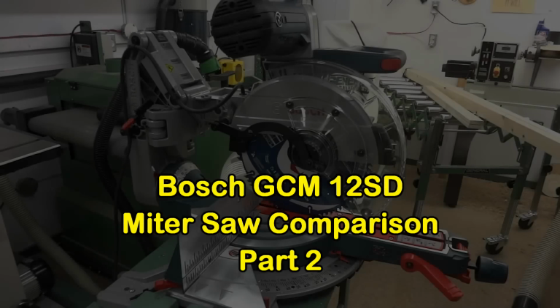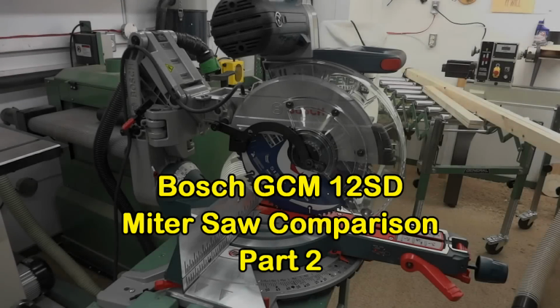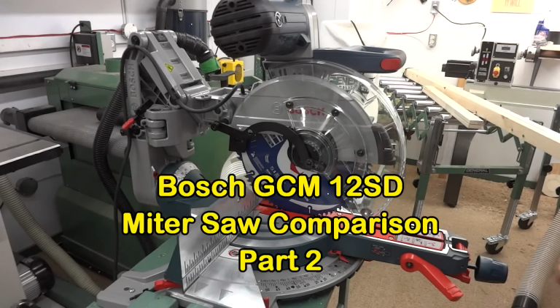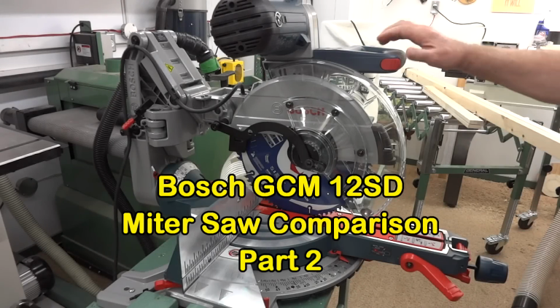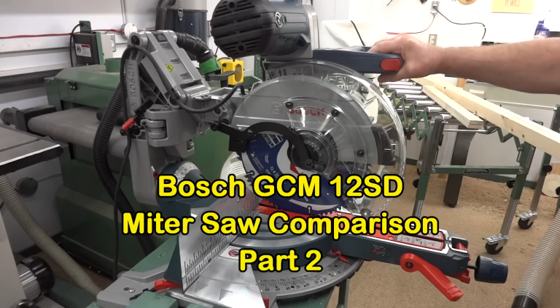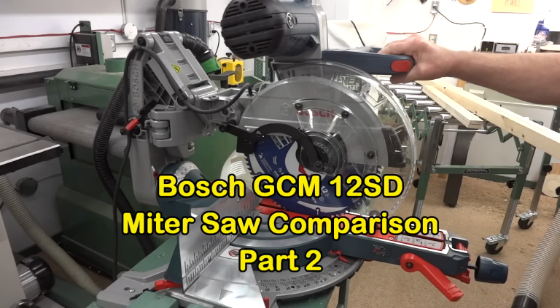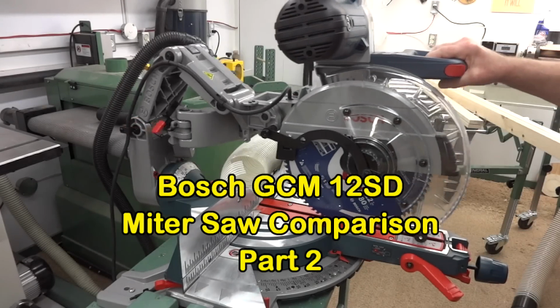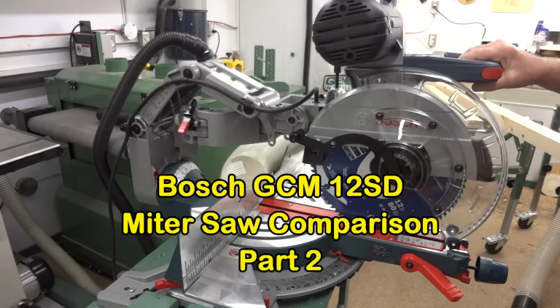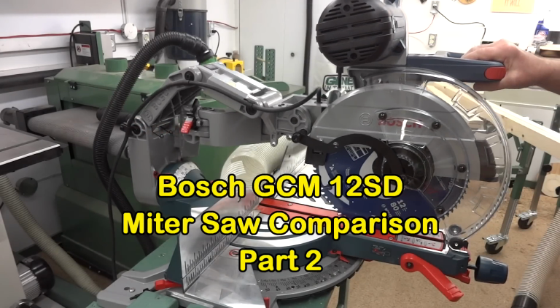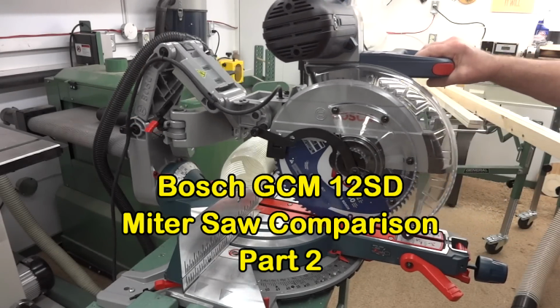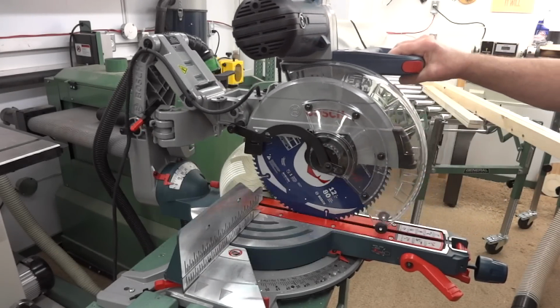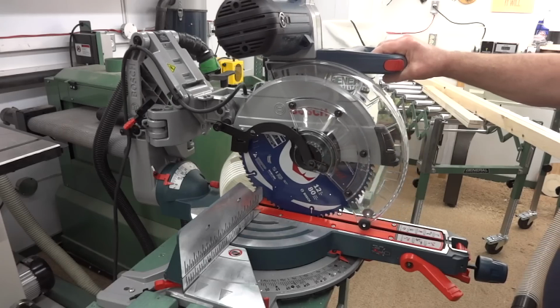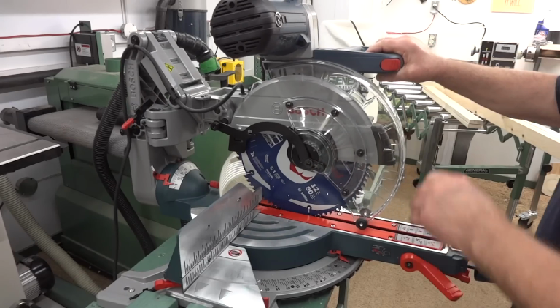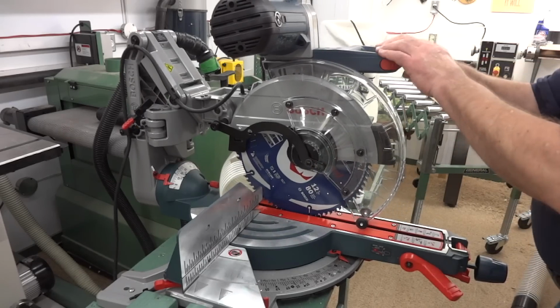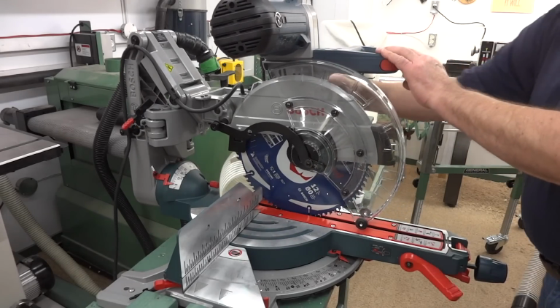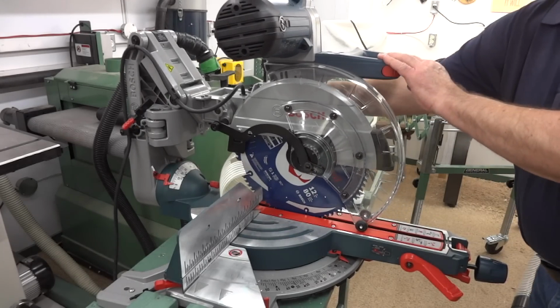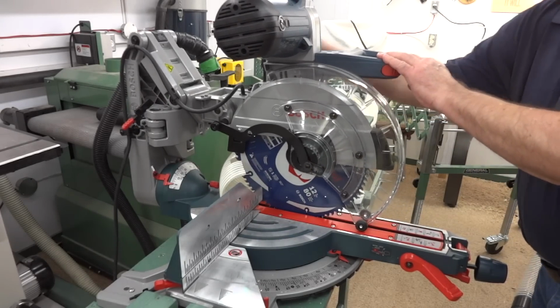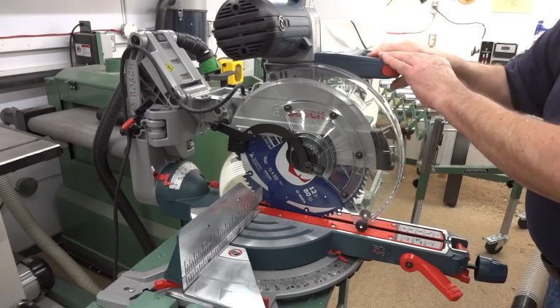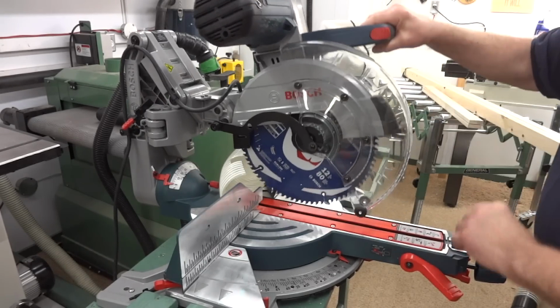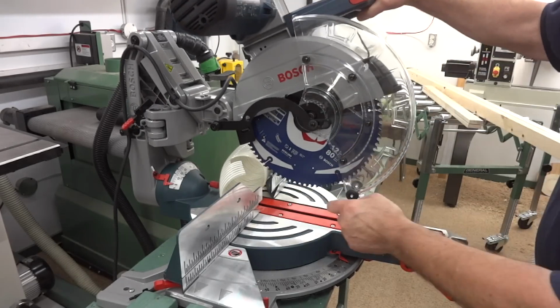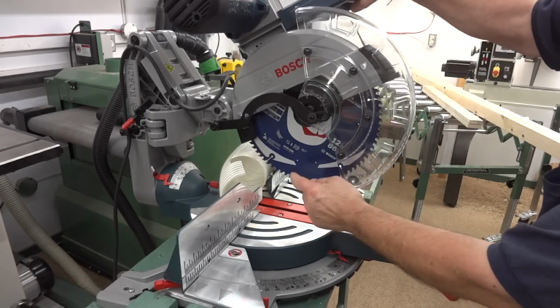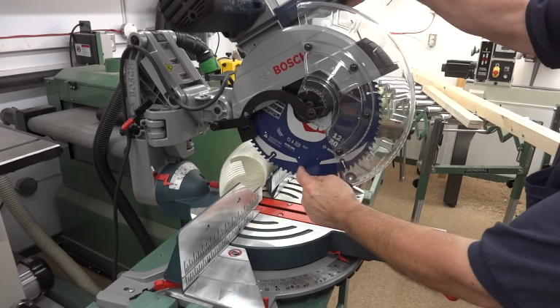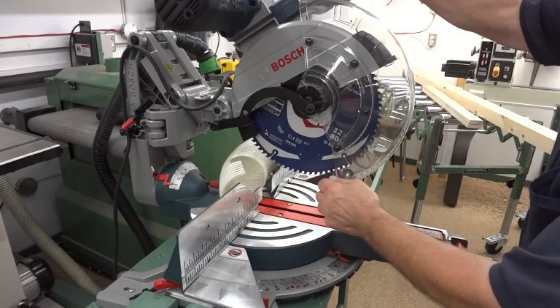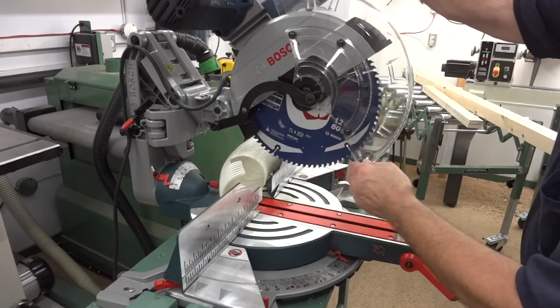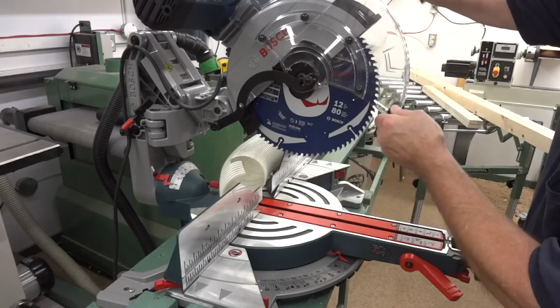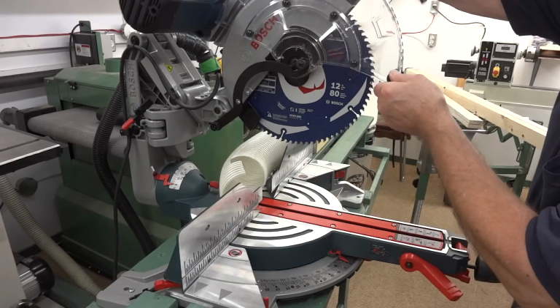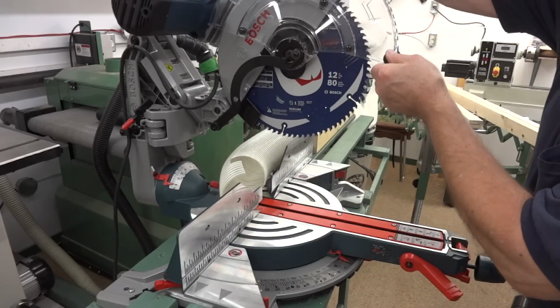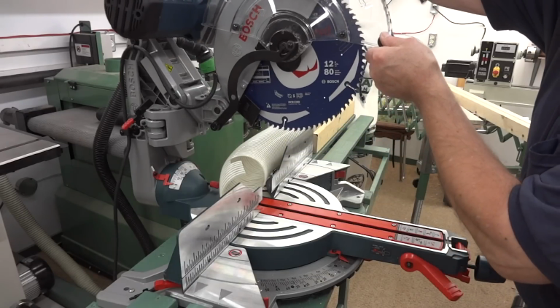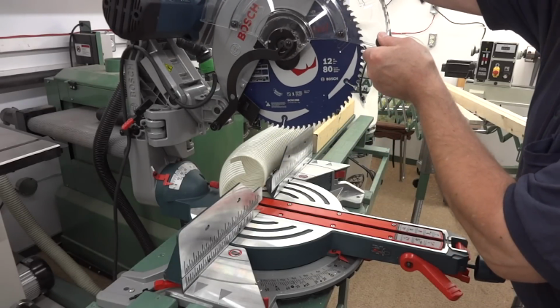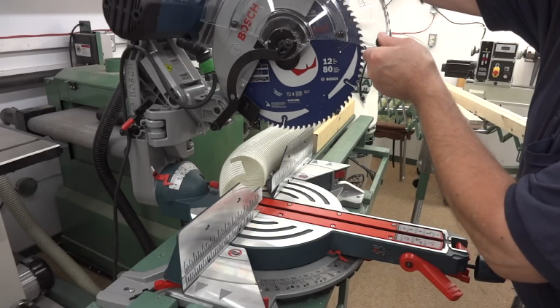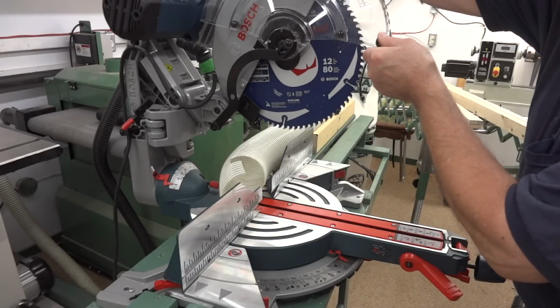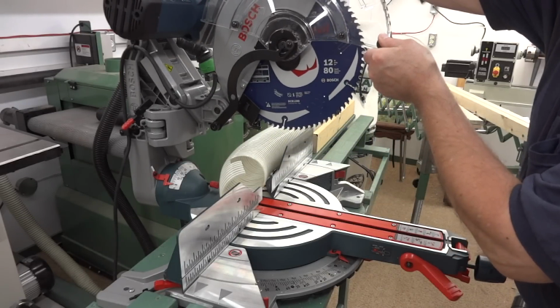I imagine that everybody watching this video has already seen Part 1, and if you did, you're probably thinking to yourself right now: hey, he's changed the blade. Well, I did, and we'll talk about that at the end of this video.